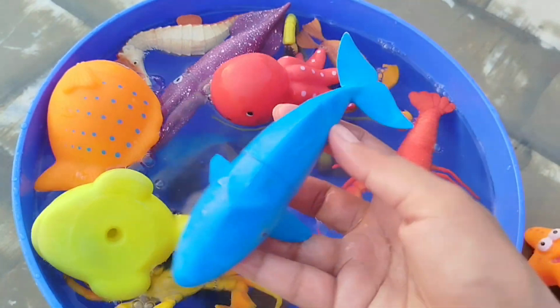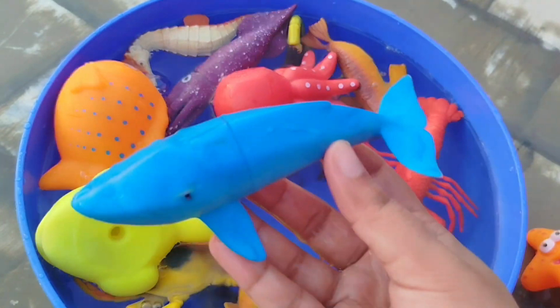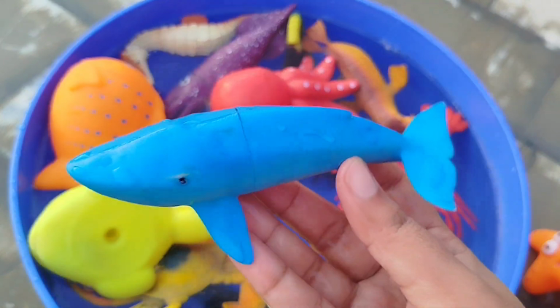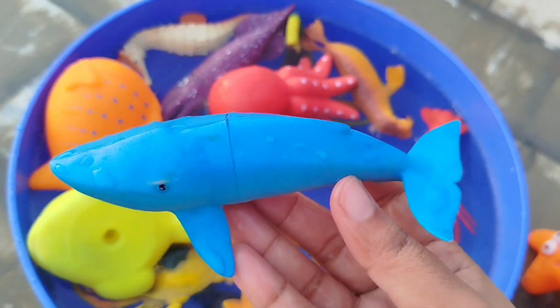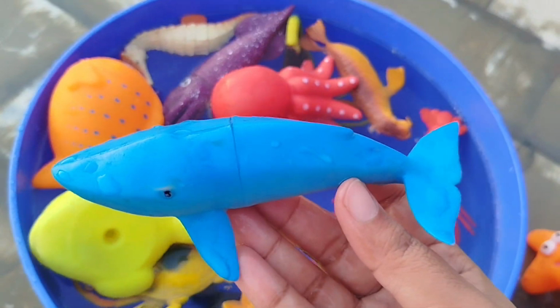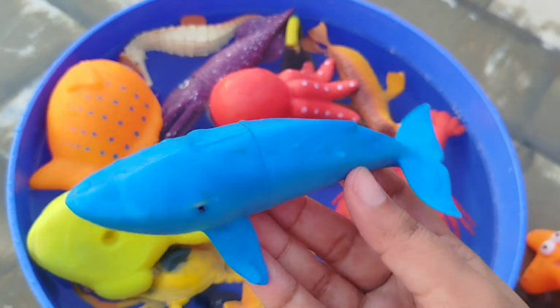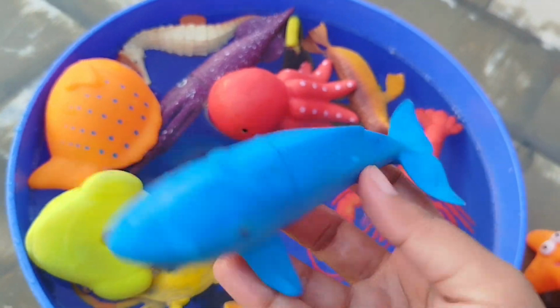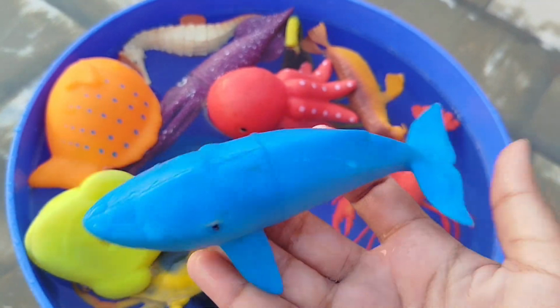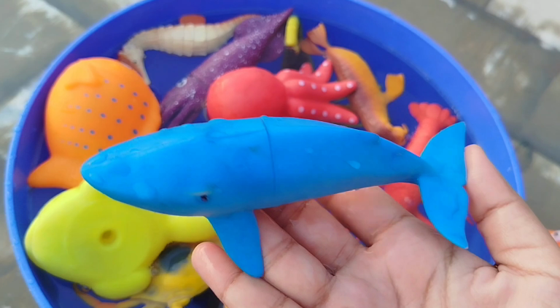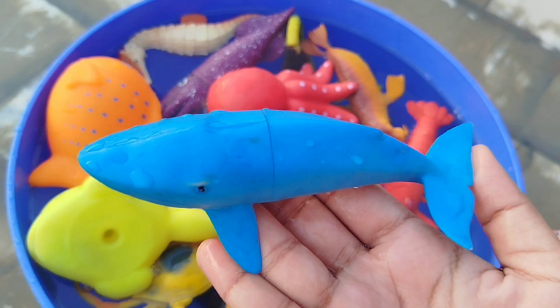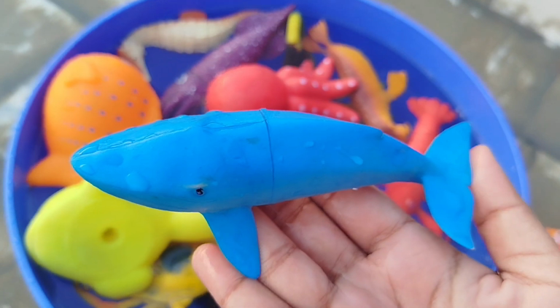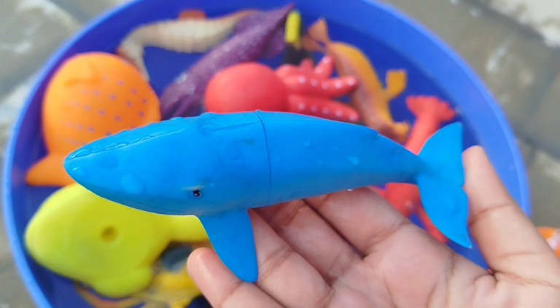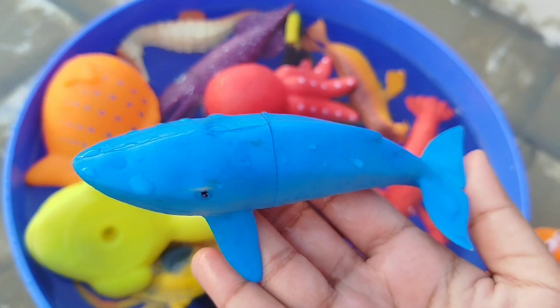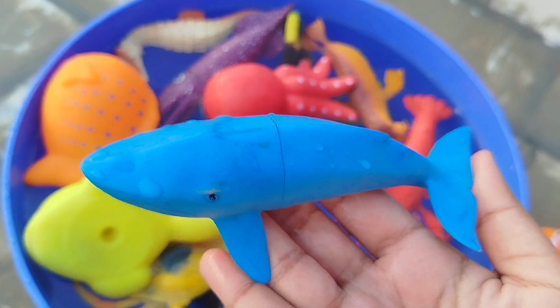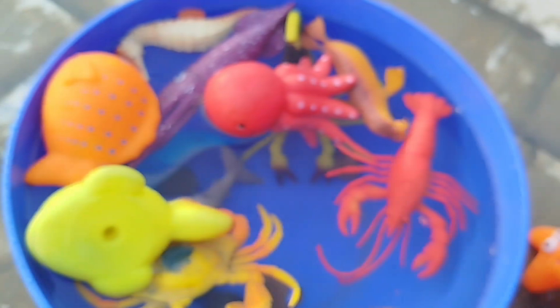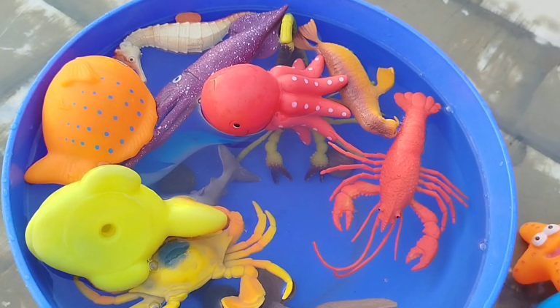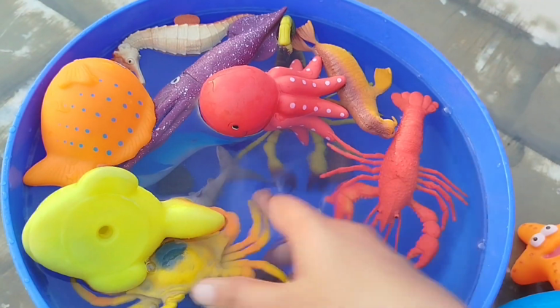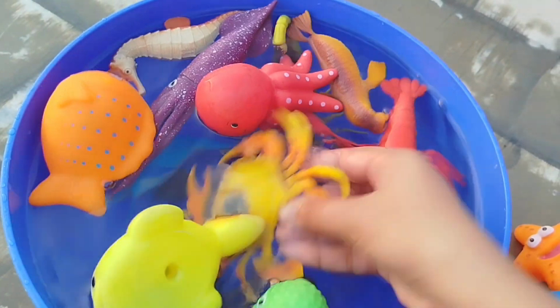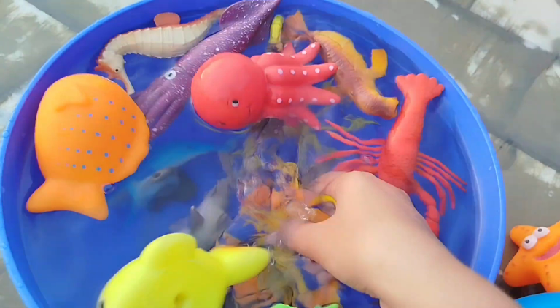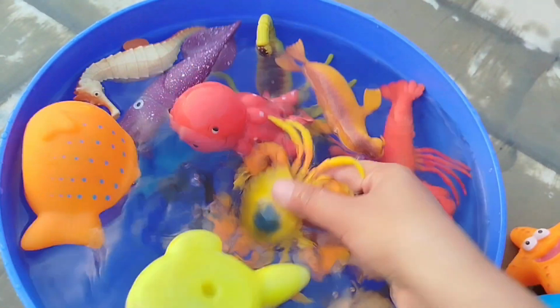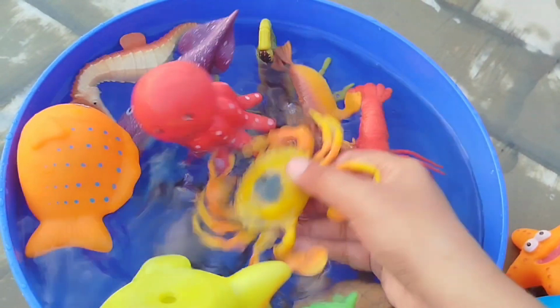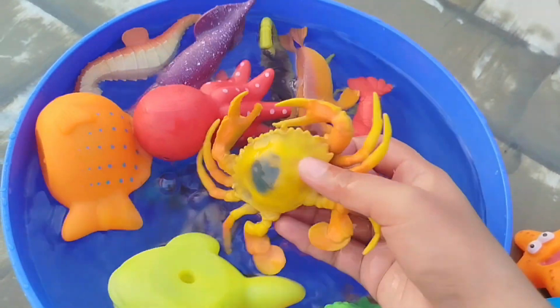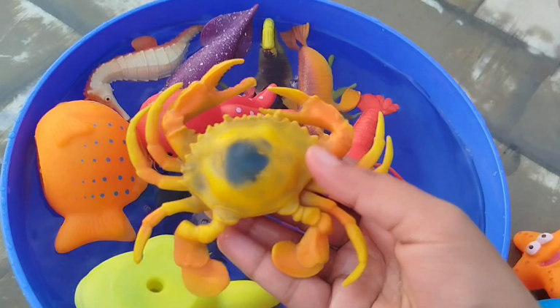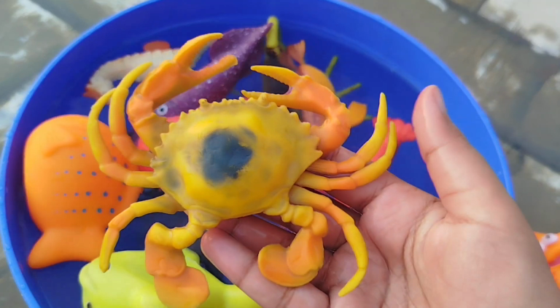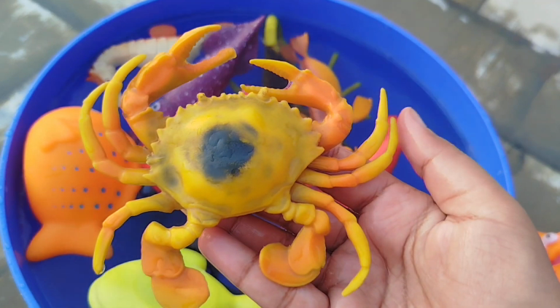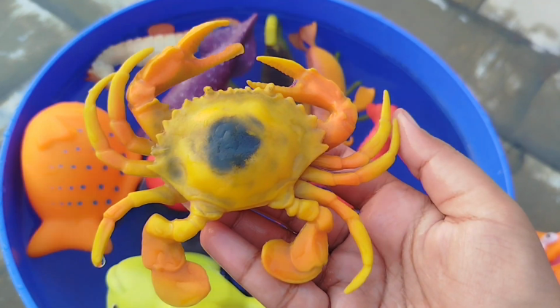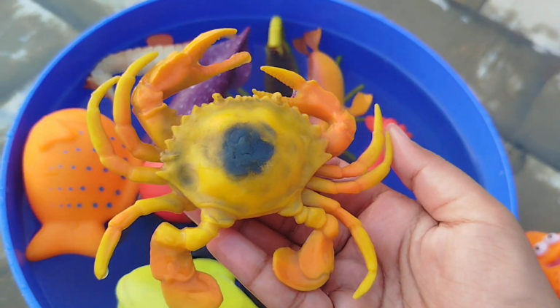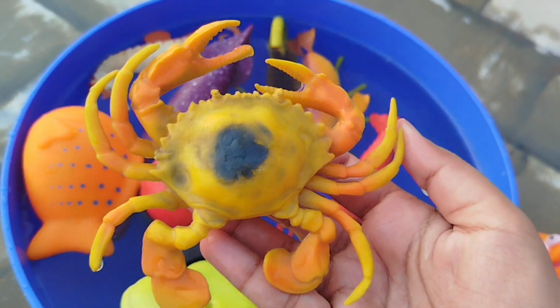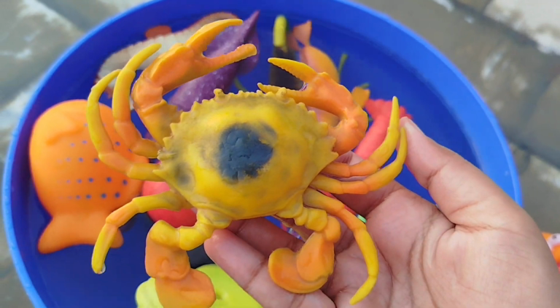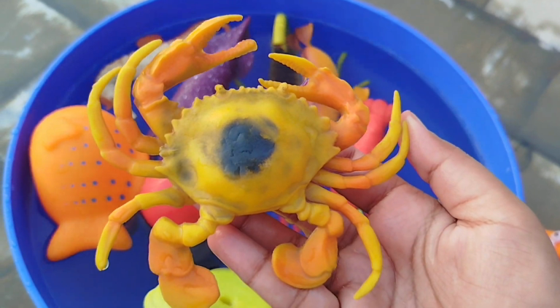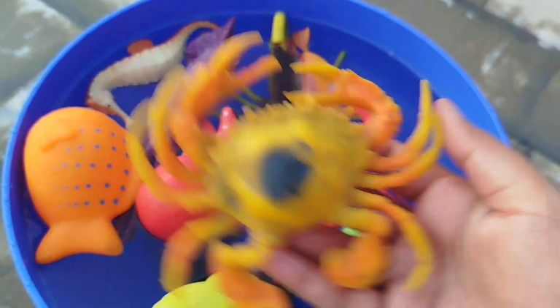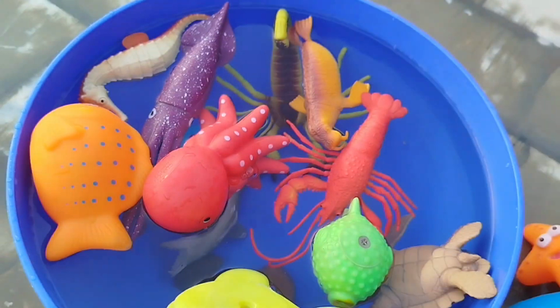The next one is a wing. This is a wing fish. This is a muffin man. Yes, we know the muffin man who lives on a tree. This is a clean fish.